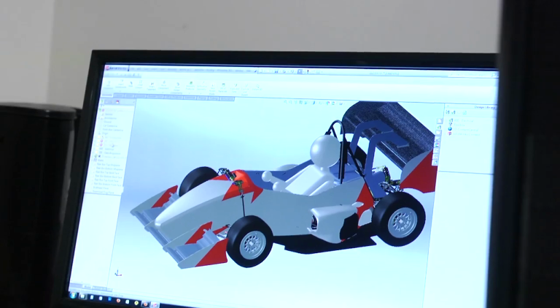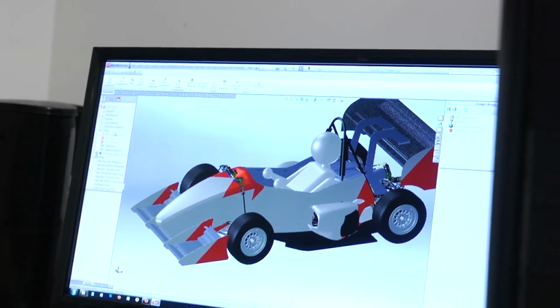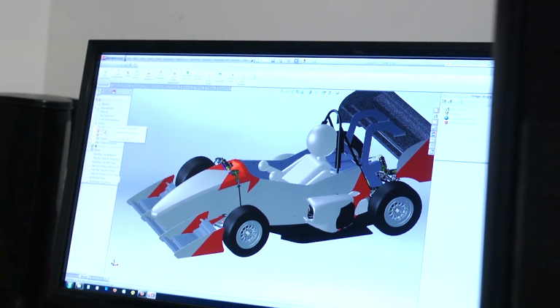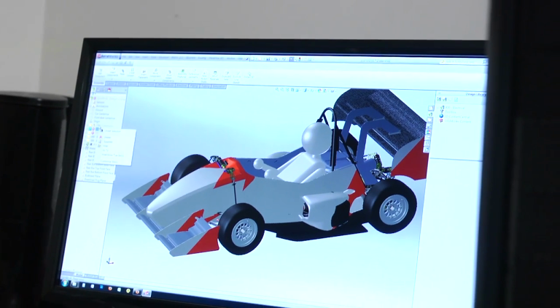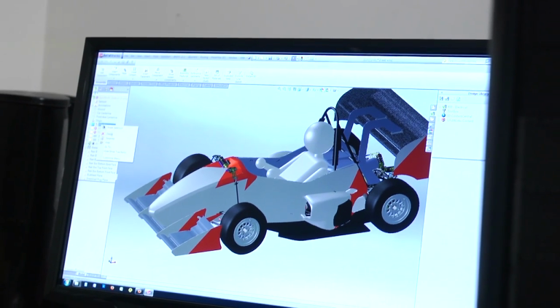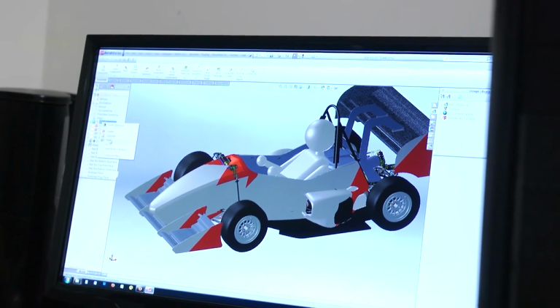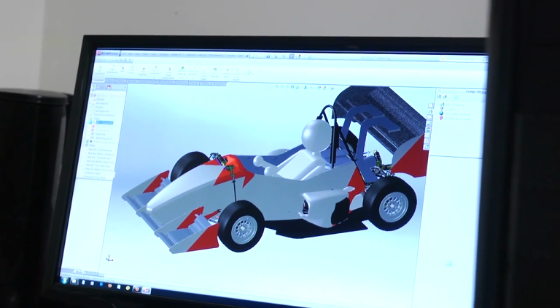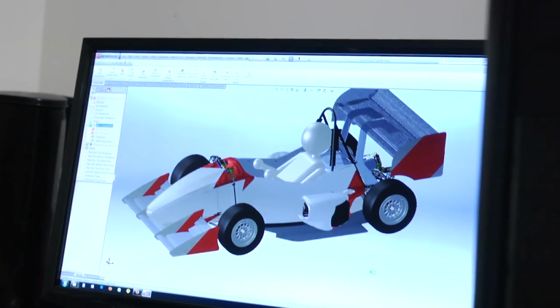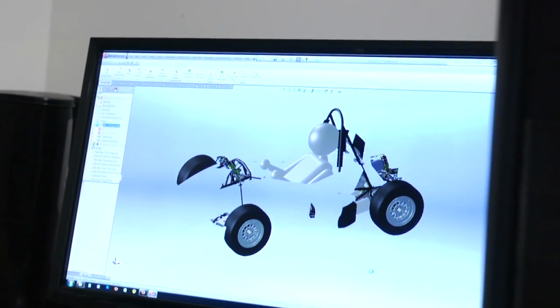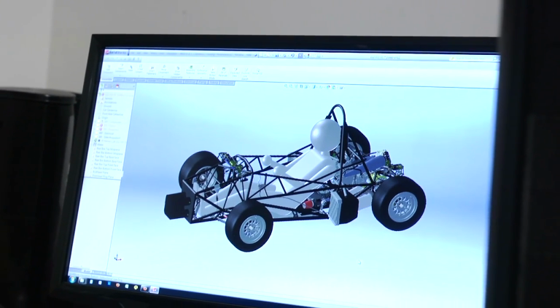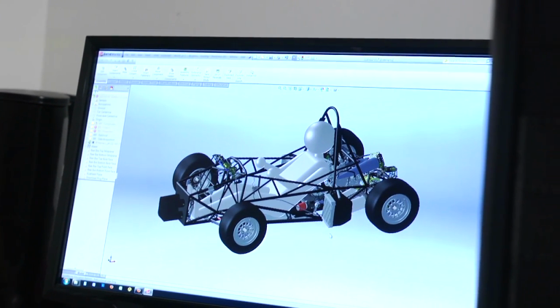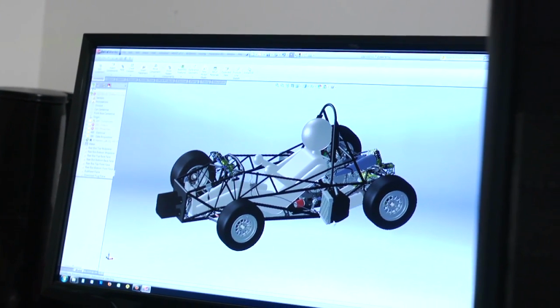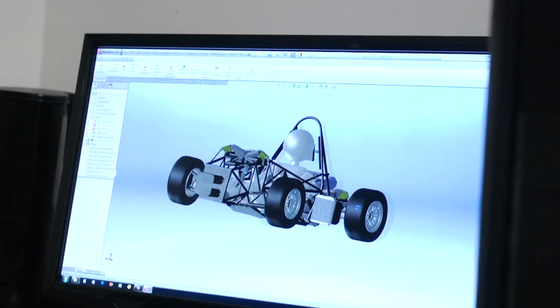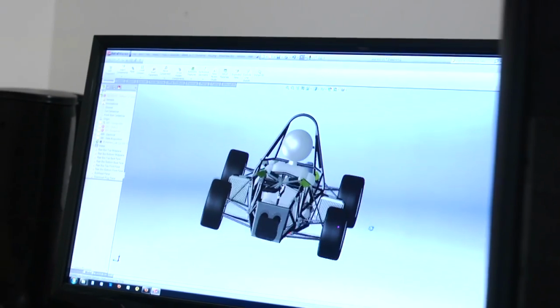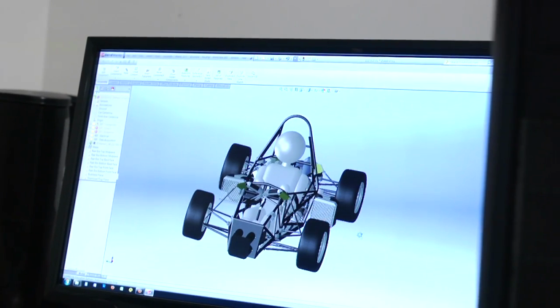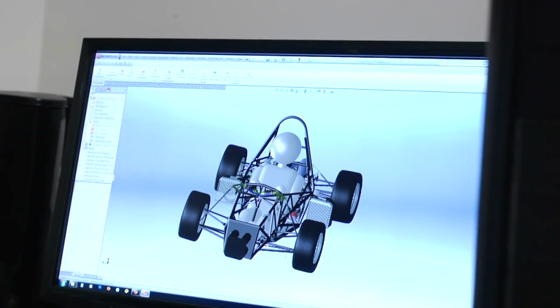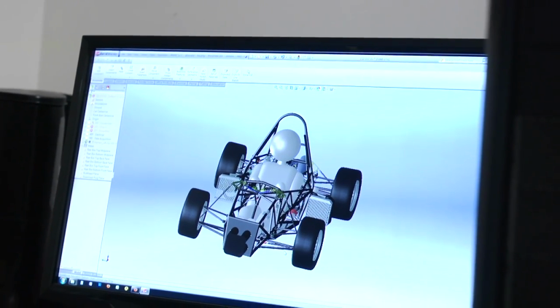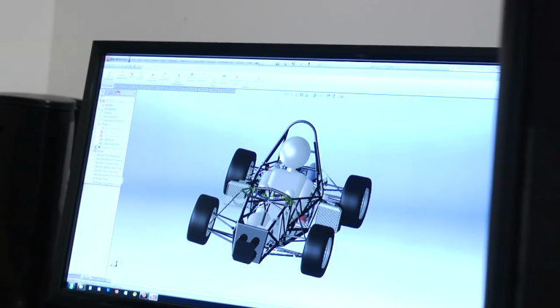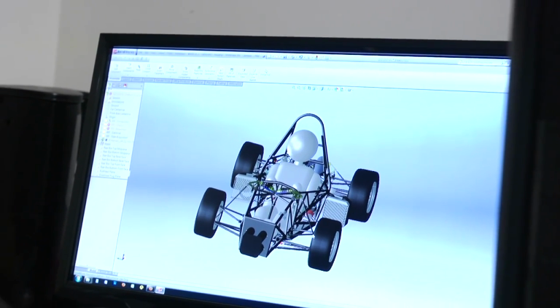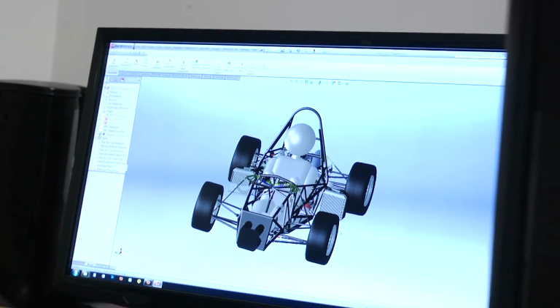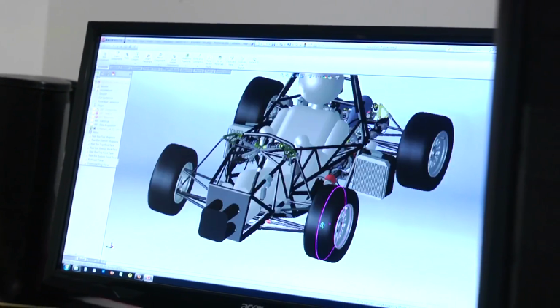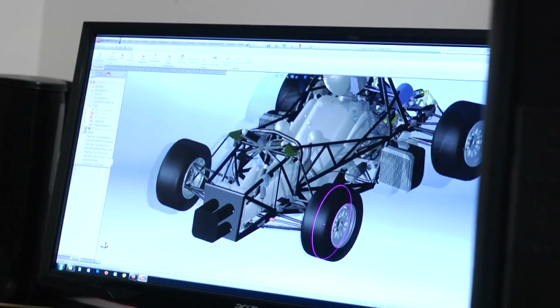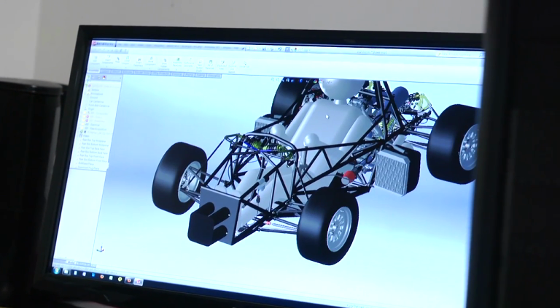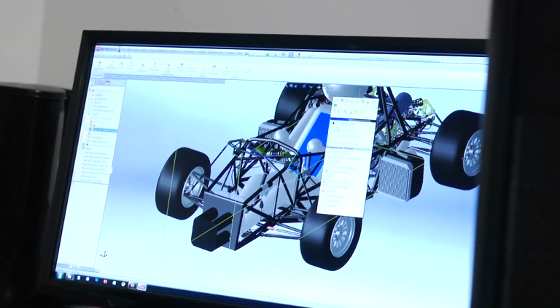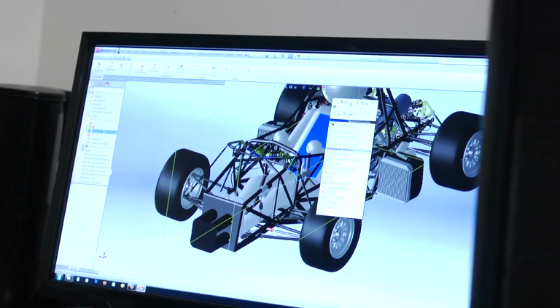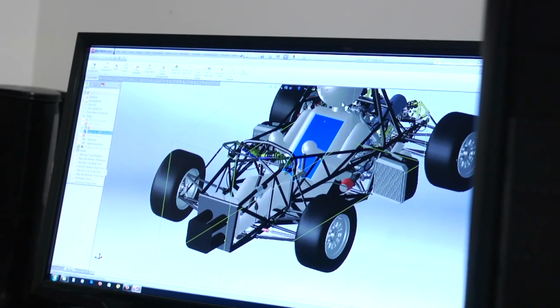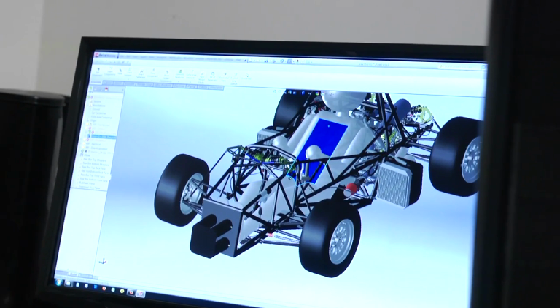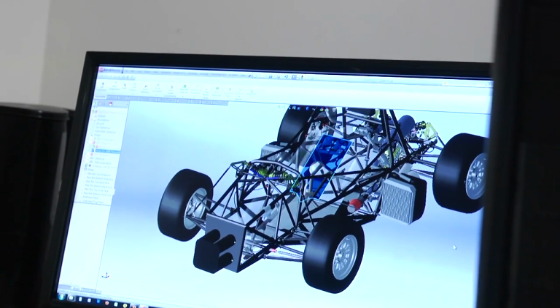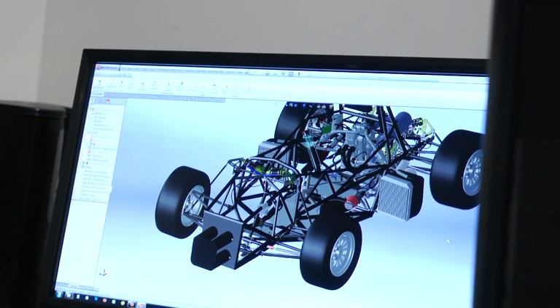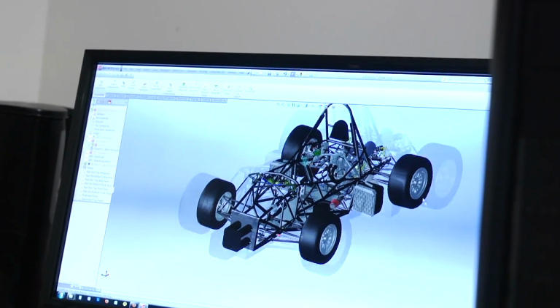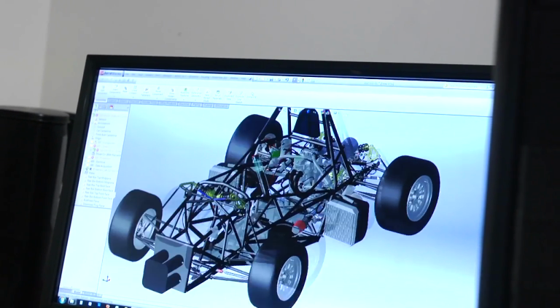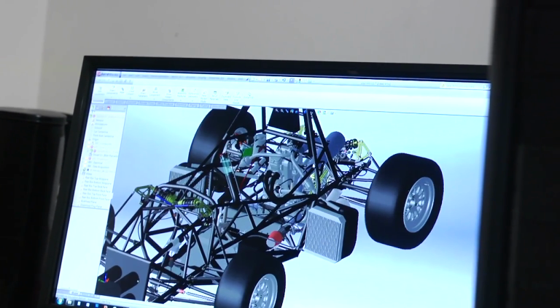So this is this year's car. We've got a full car model that models everything from the driver to all the chassis stuff that we work with. You can use this full car model to check that everything's going to fit when you go to actually make the car down in the shop.